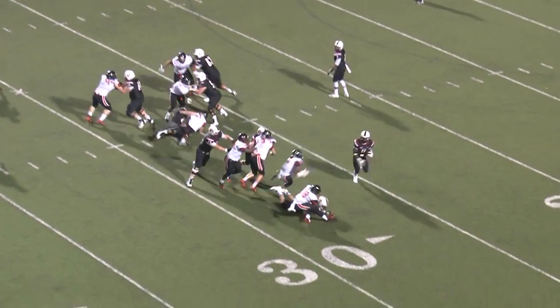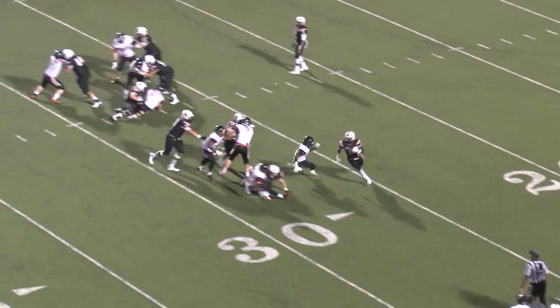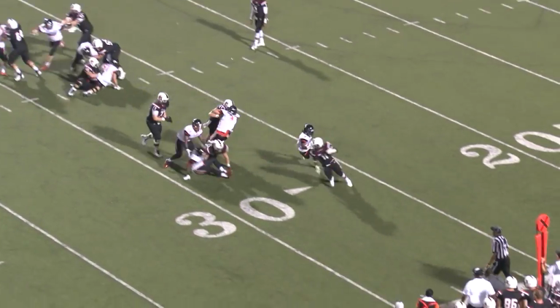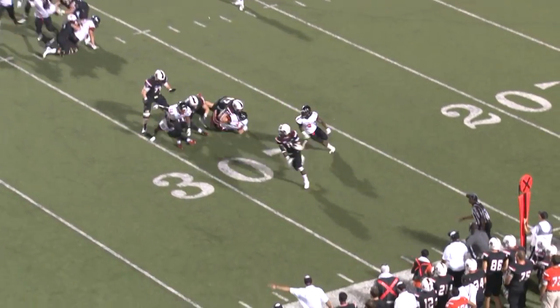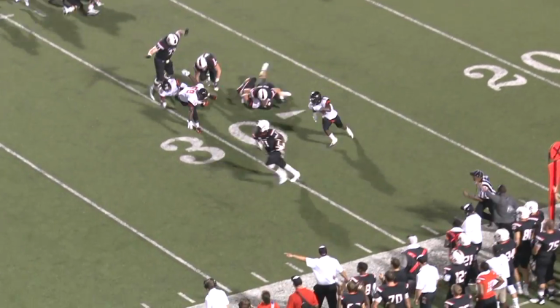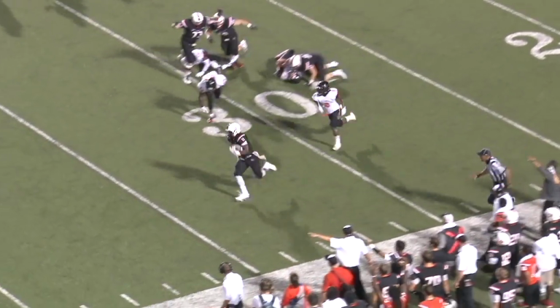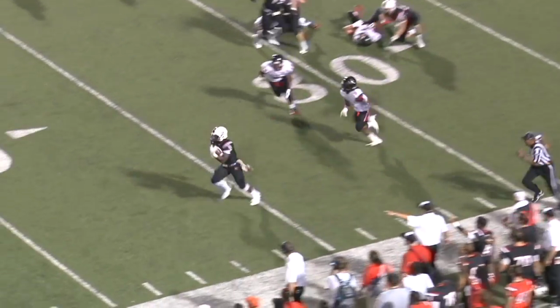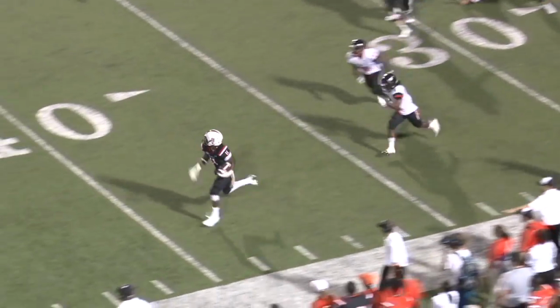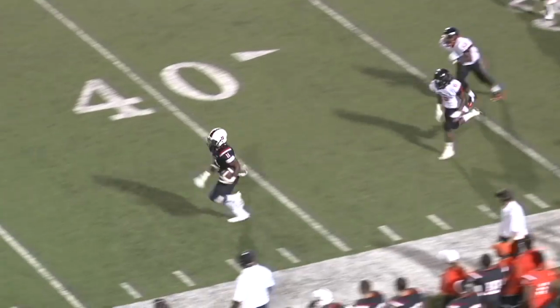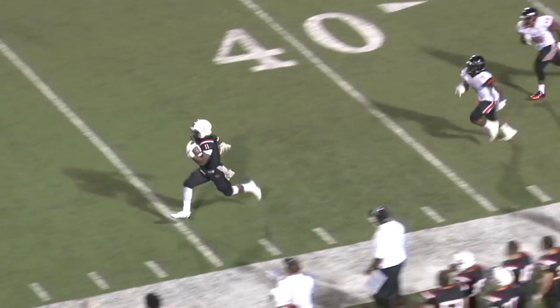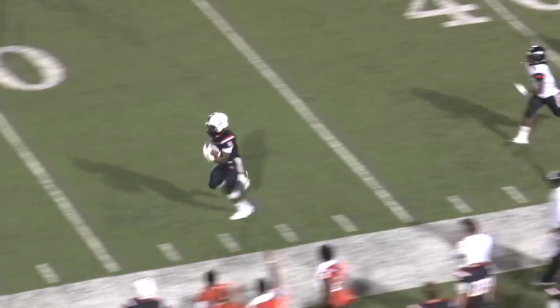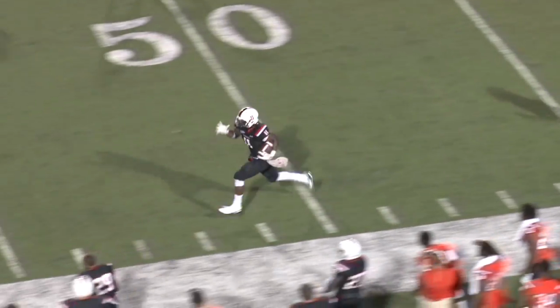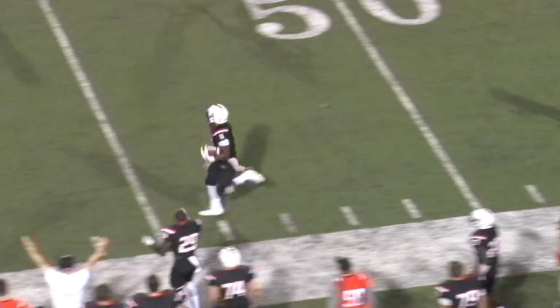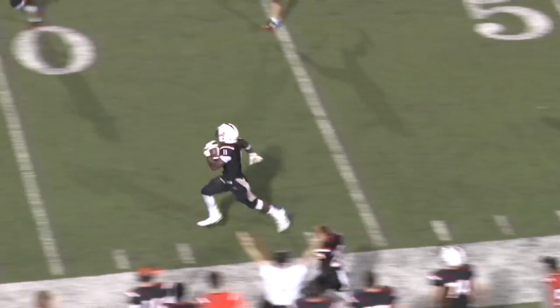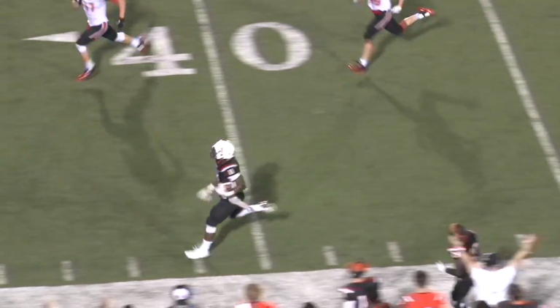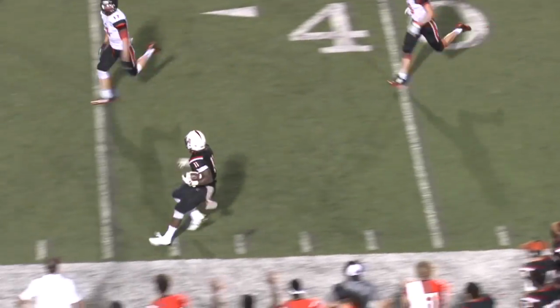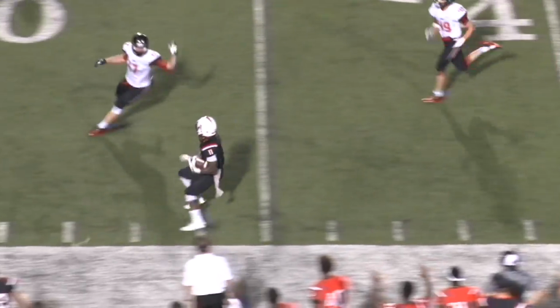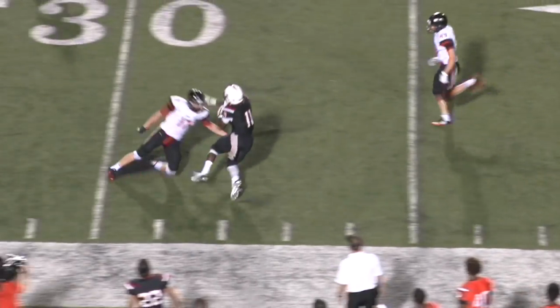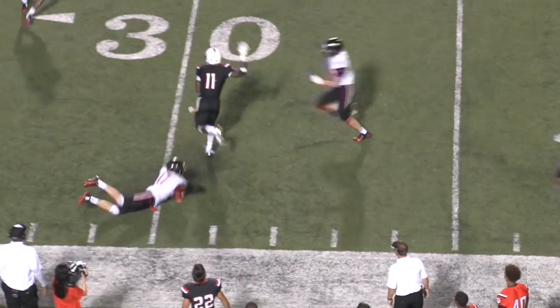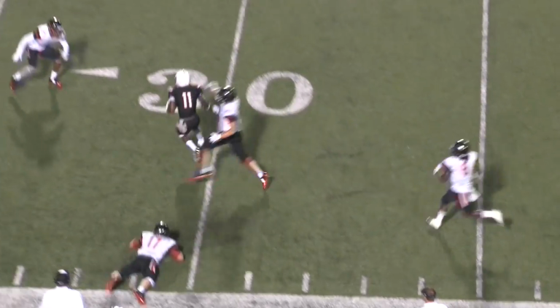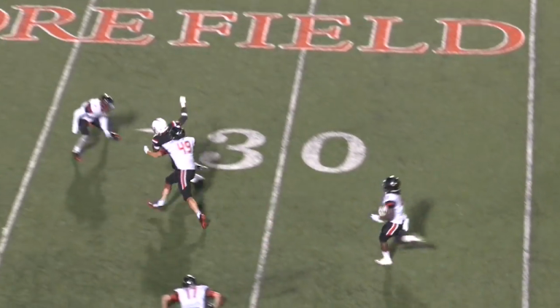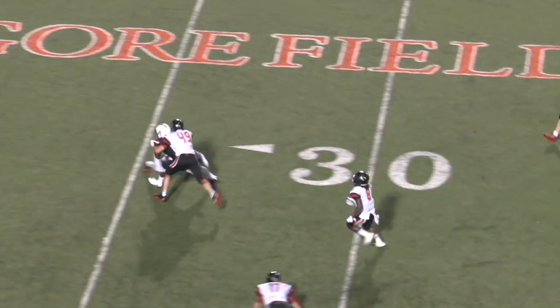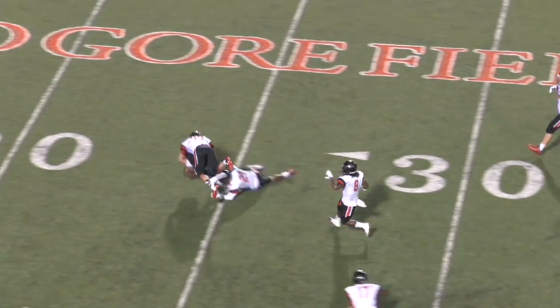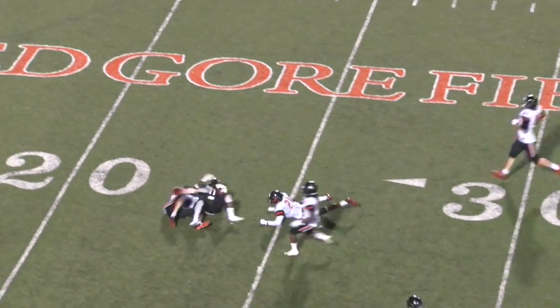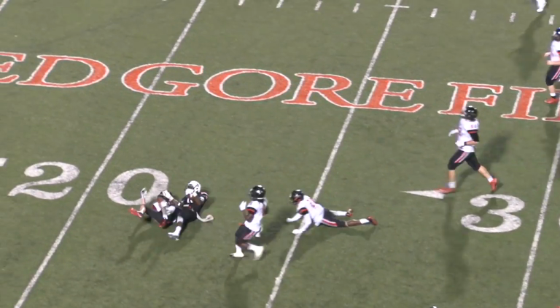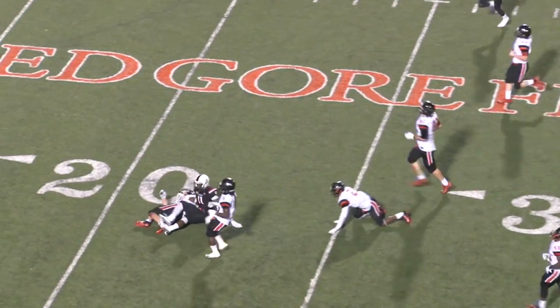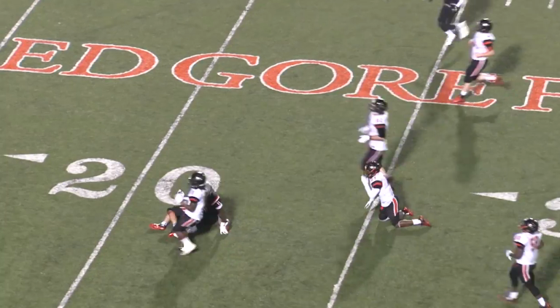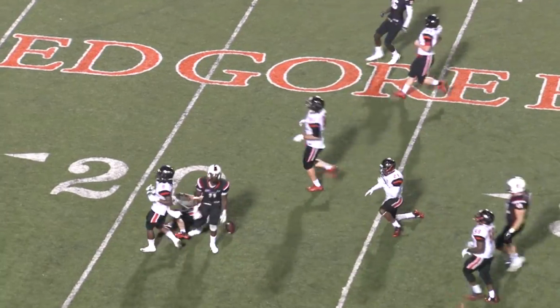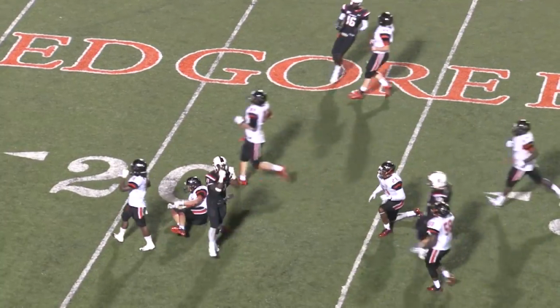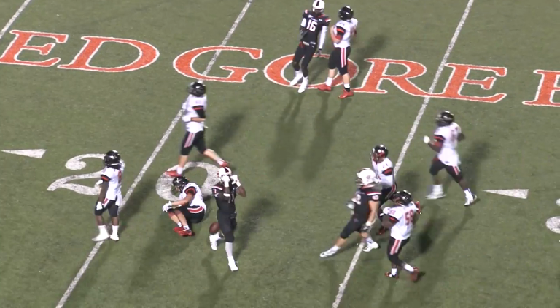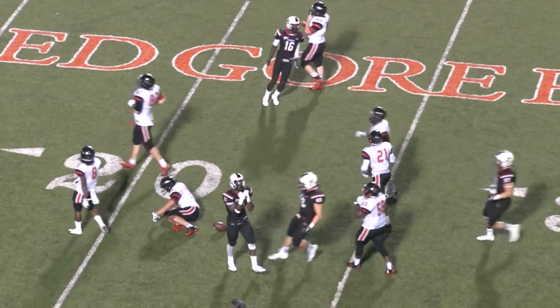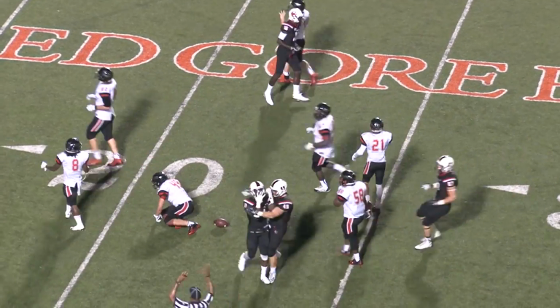They'll give it to Jones. Jones with room on the outside, into the secondary — and just green in front of him. 40. Makes a cut at the 30, spins away from a man at the 25-yard line.